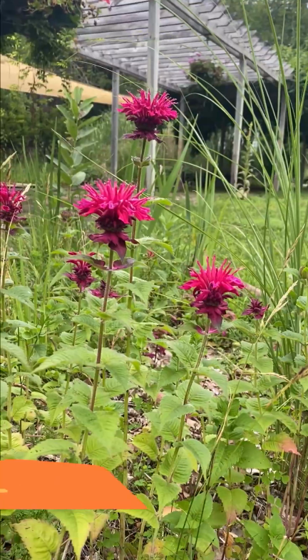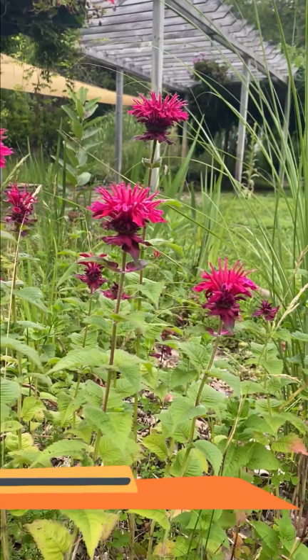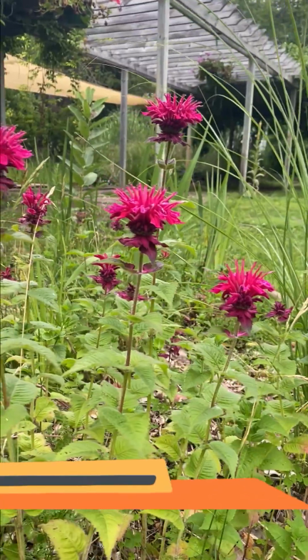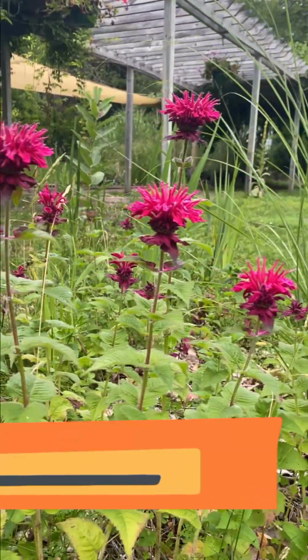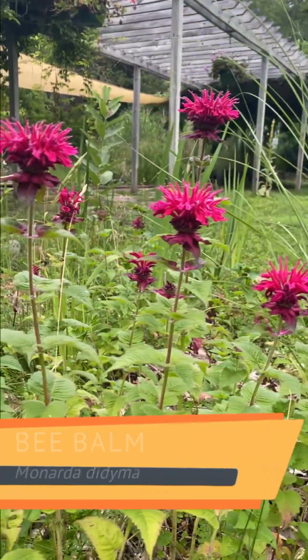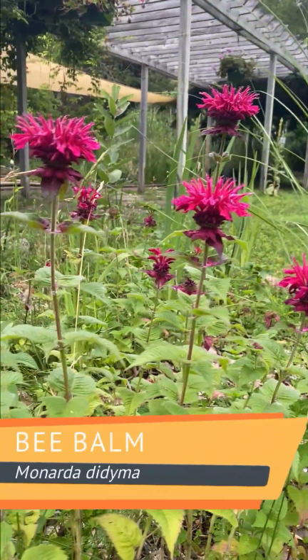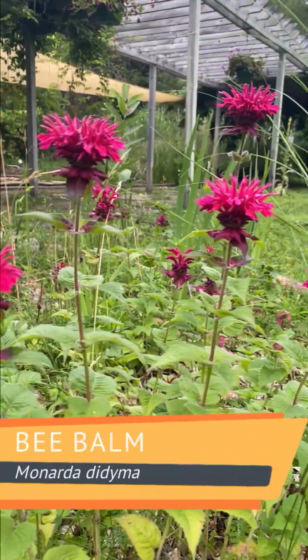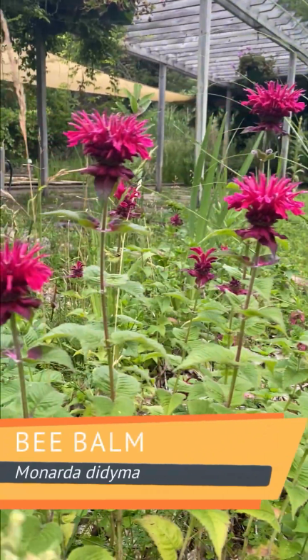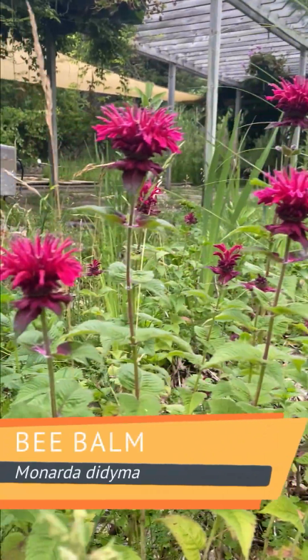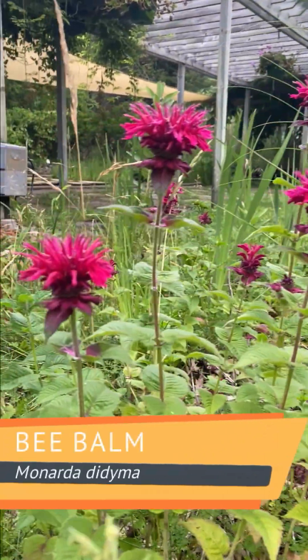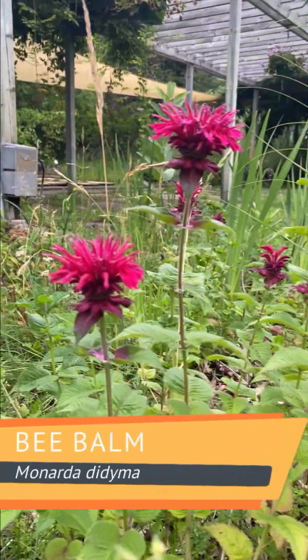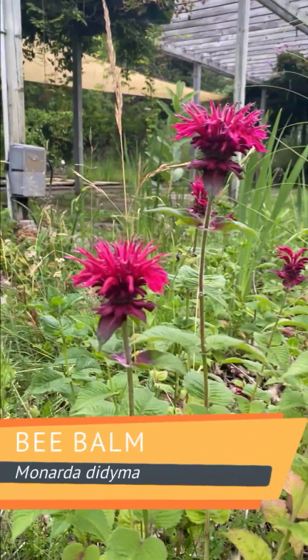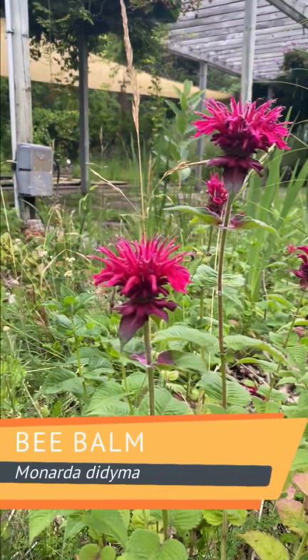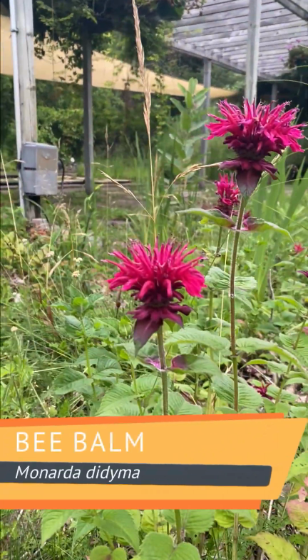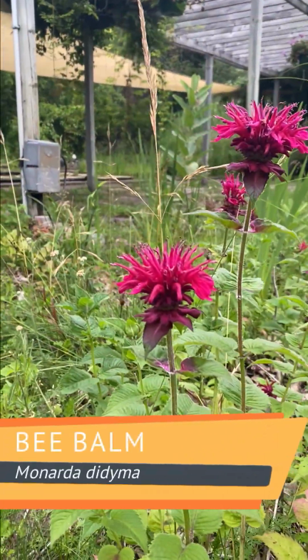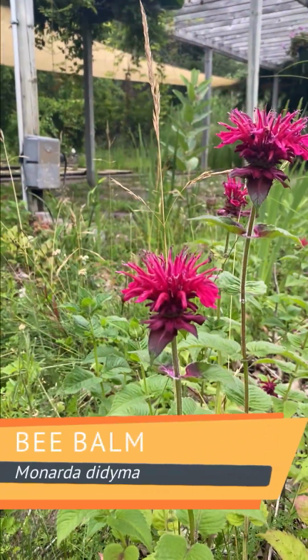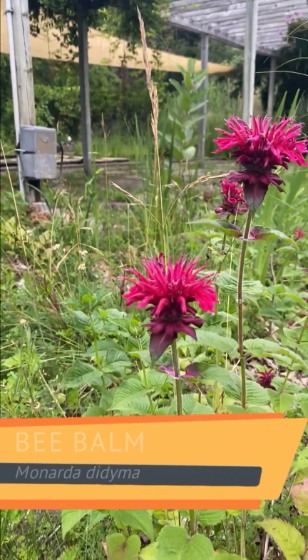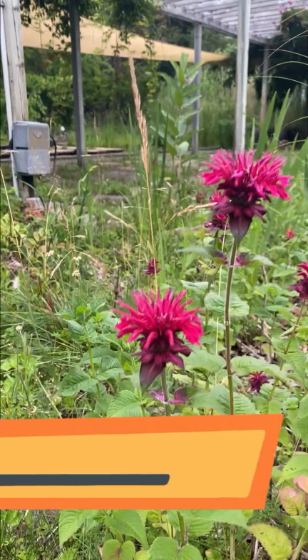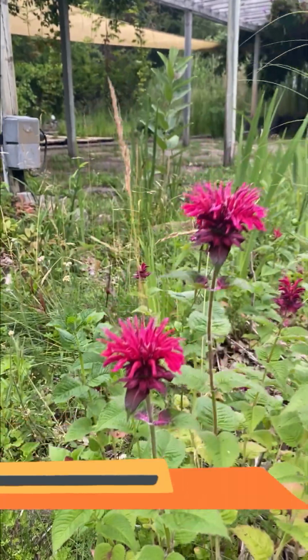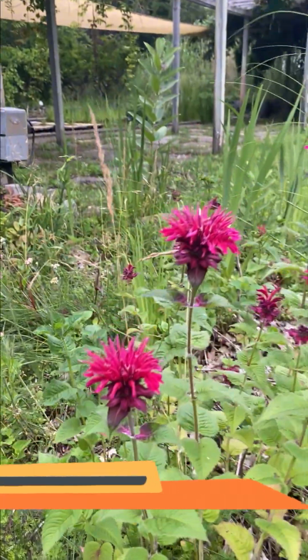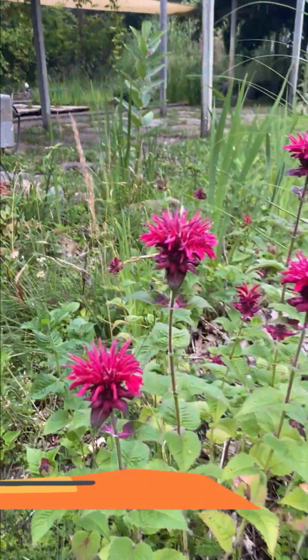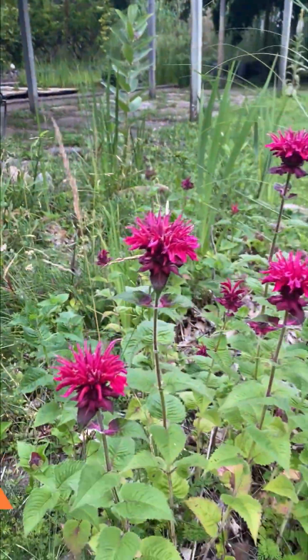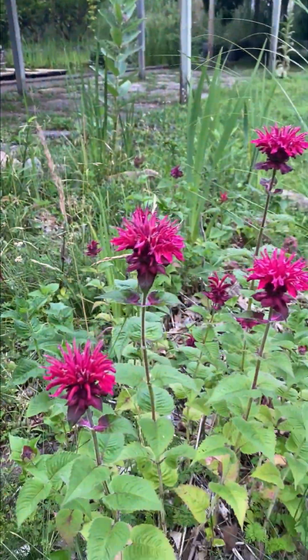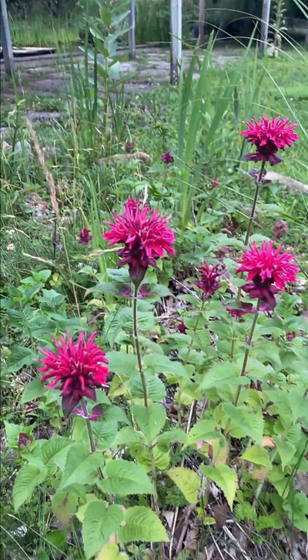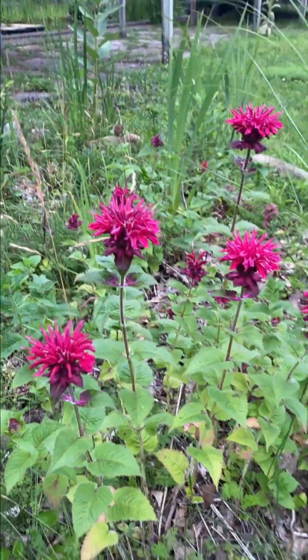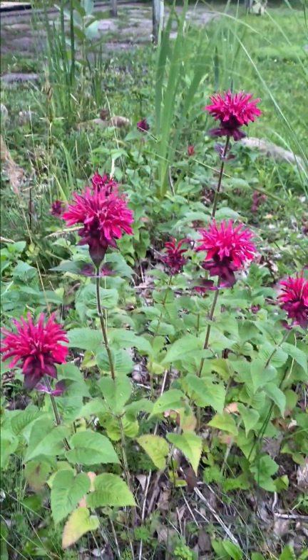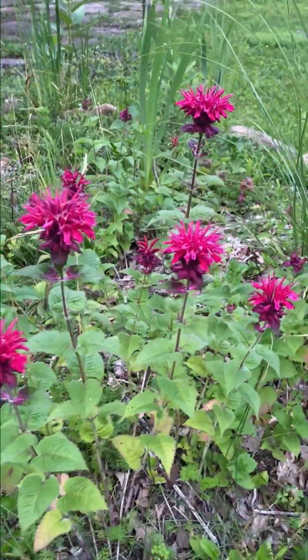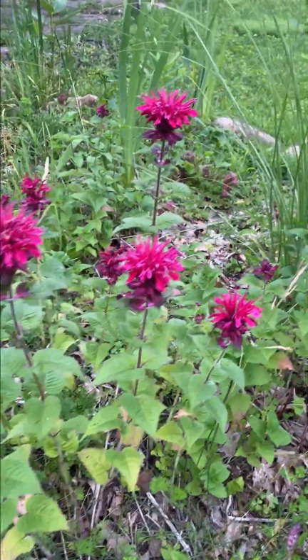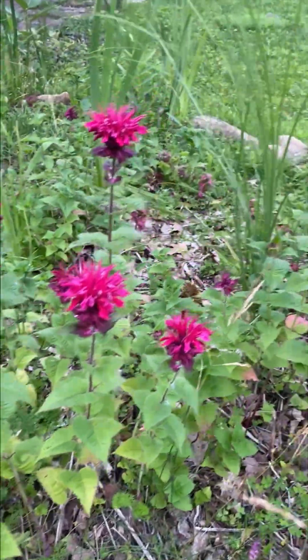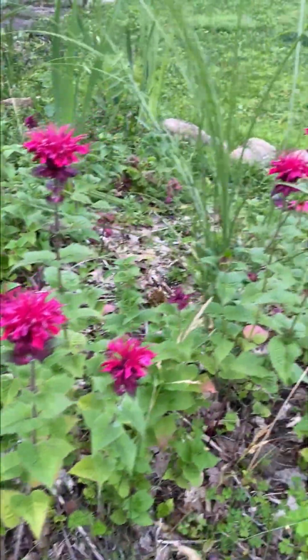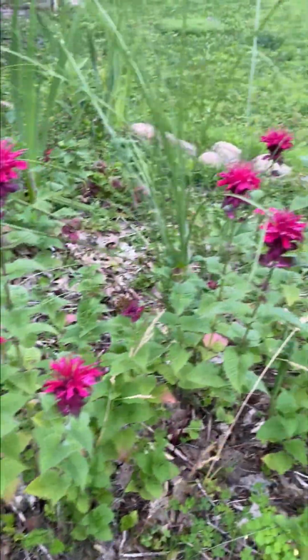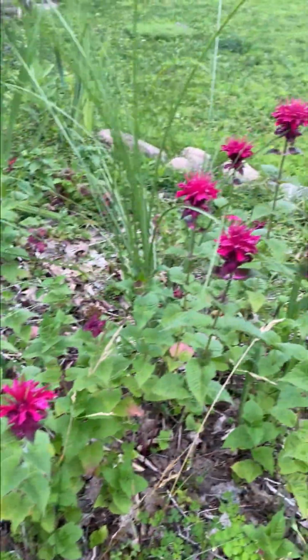Bee balm lights up the landscape mid to late summer with nectar-rich blooms that keep hummingbirds, butterflies, and bumblebees fueled during the hottest months.